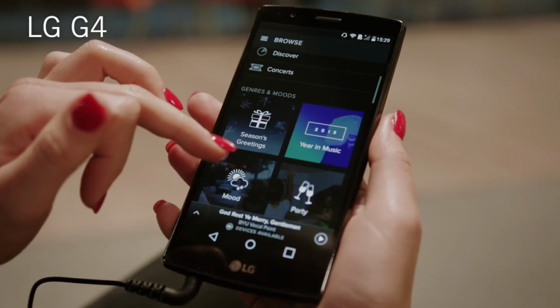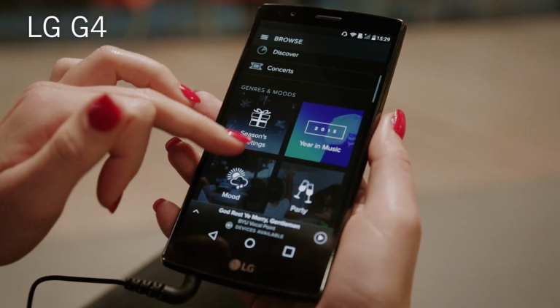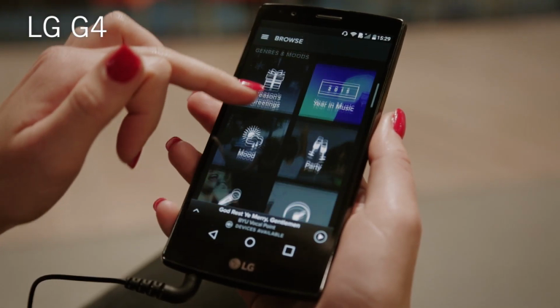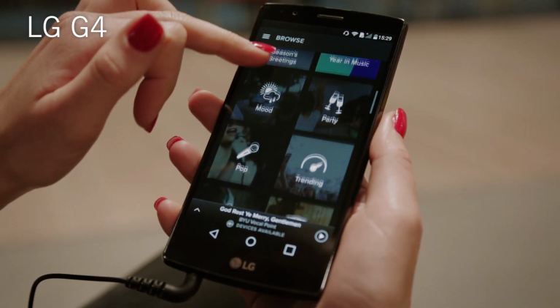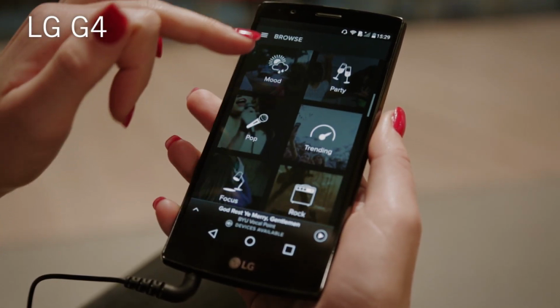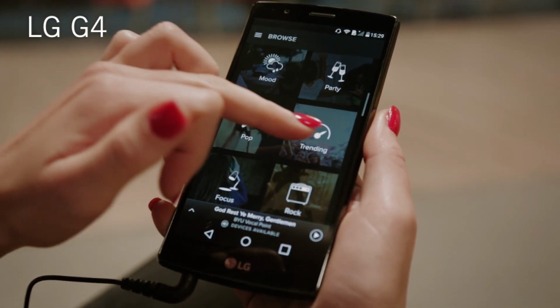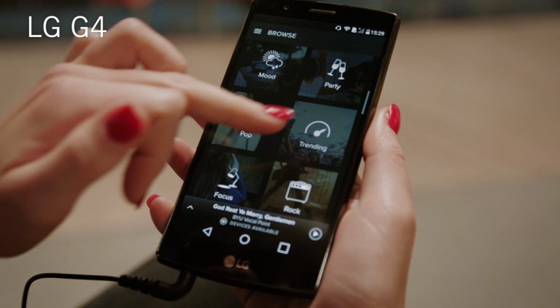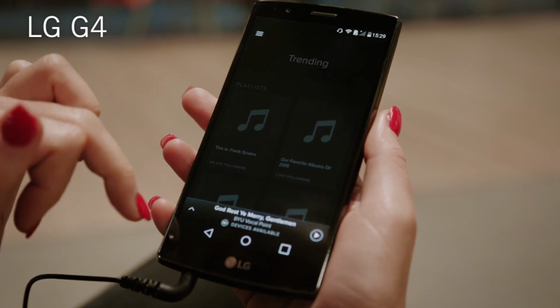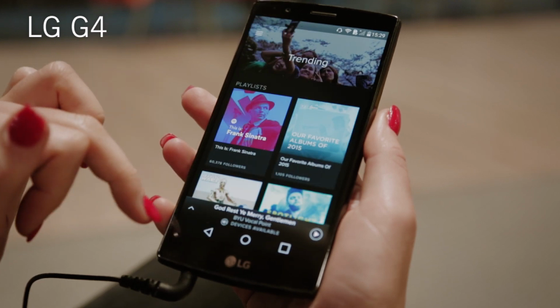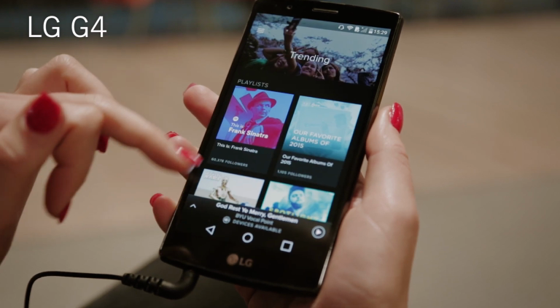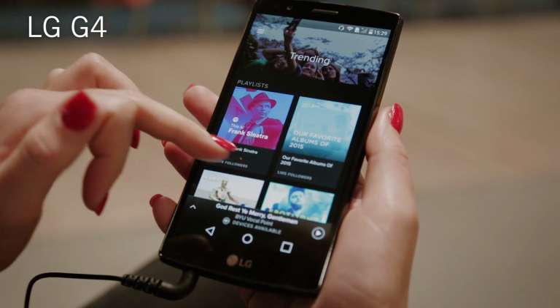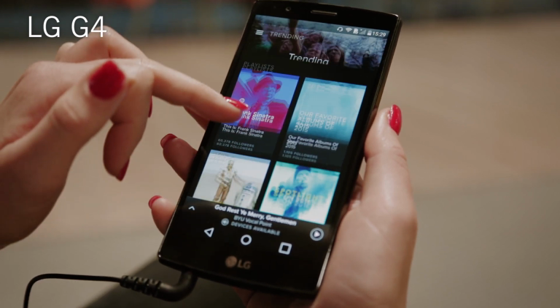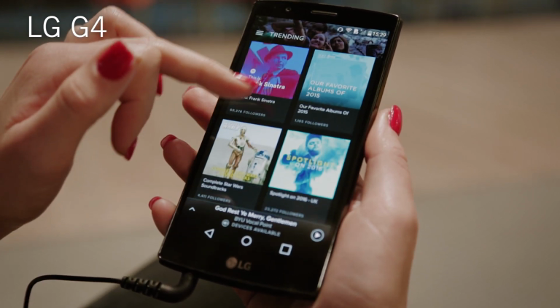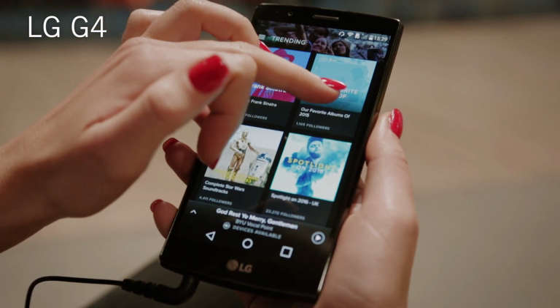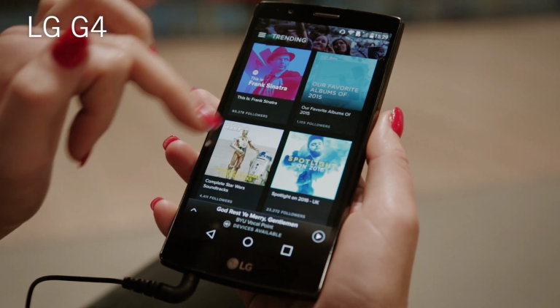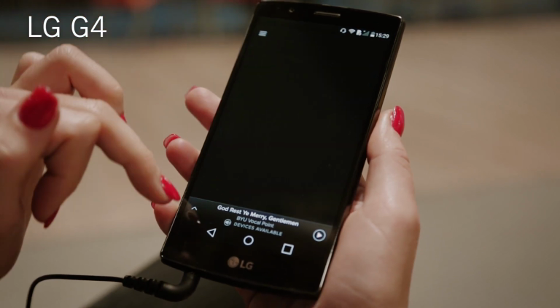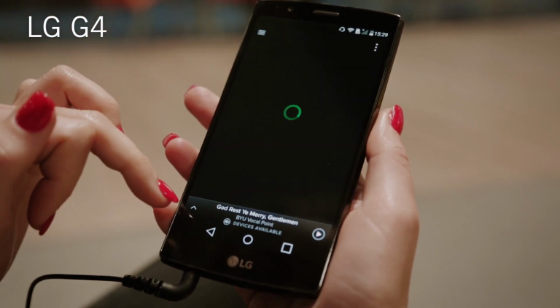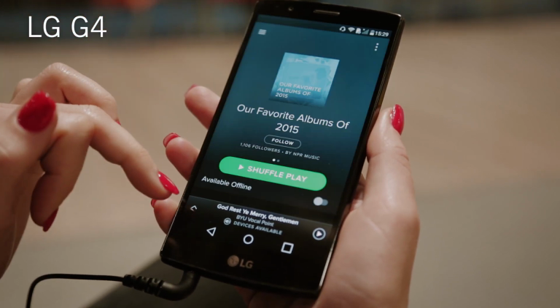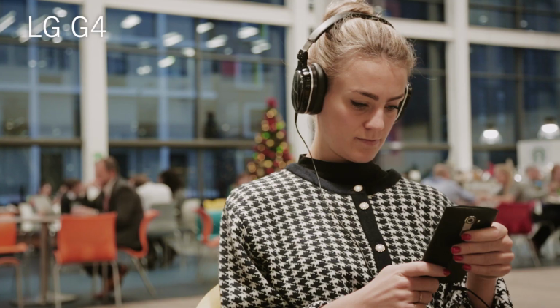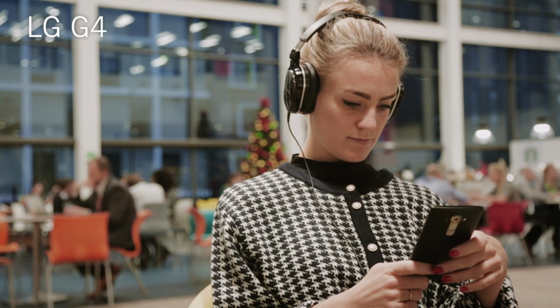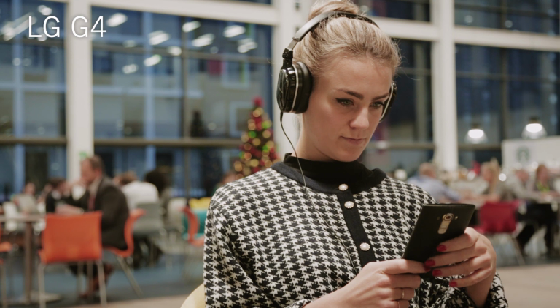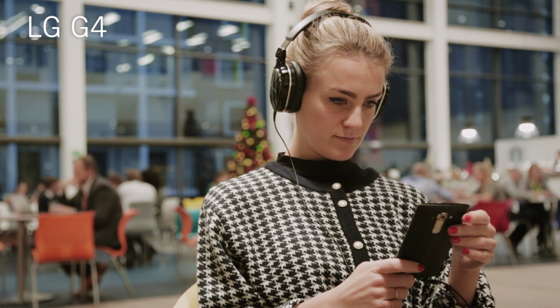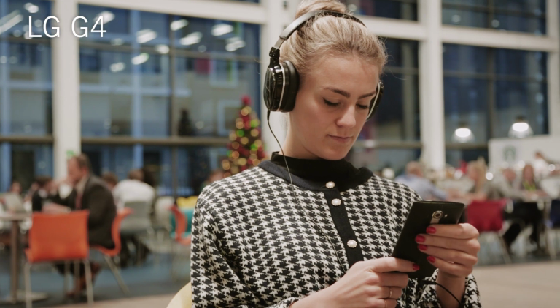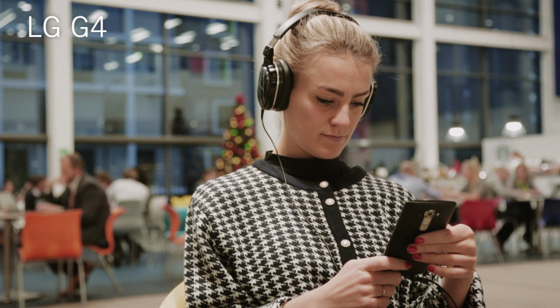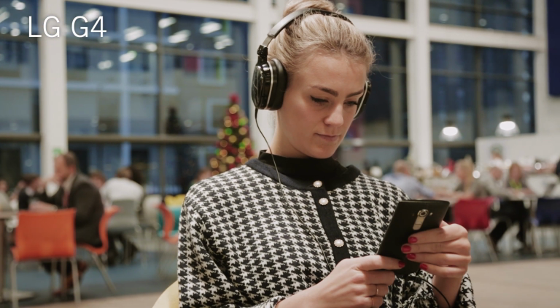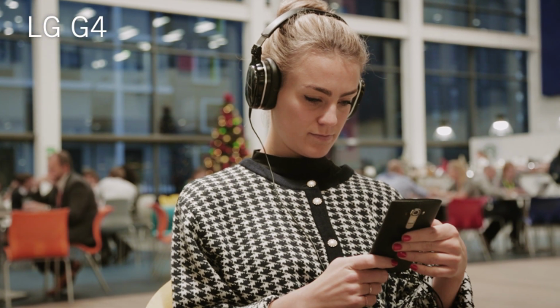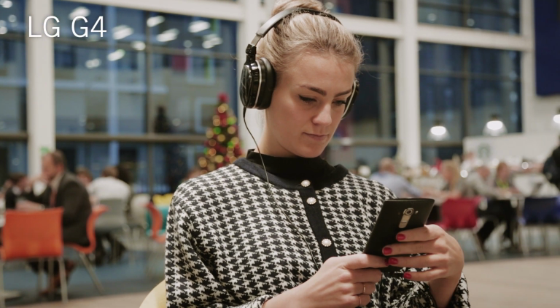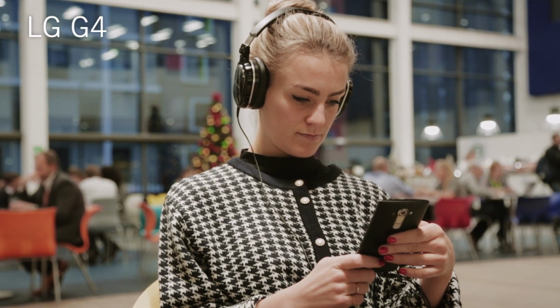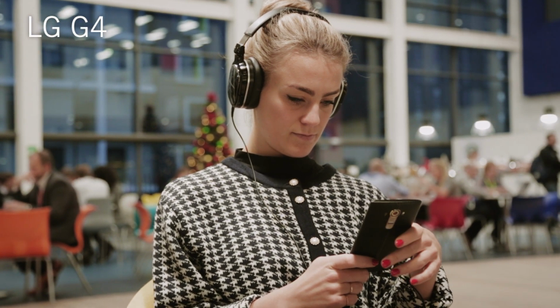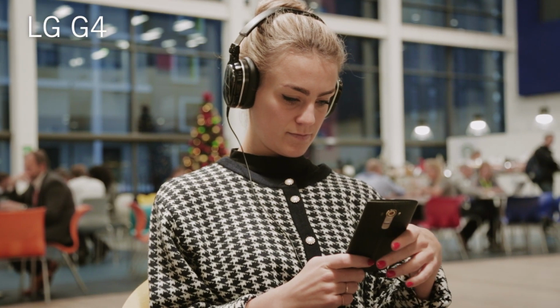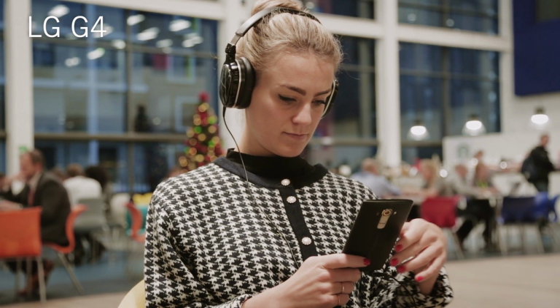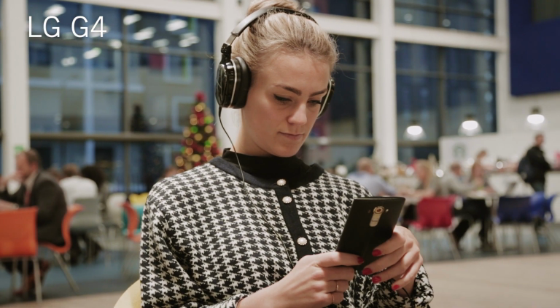Next up is the LG G4. With Dolby Audio on board, you're guaranteed big sound. And even when you're using headphones, the refined quality will still shine through.